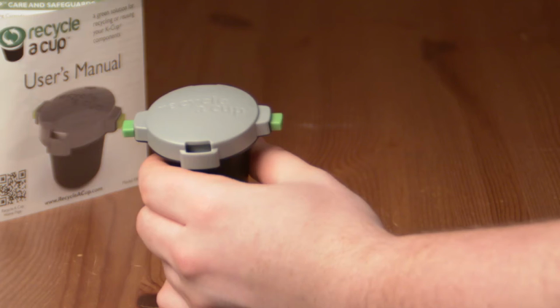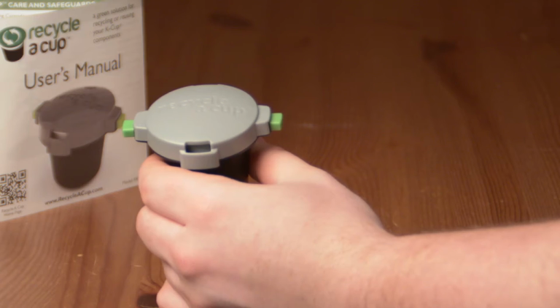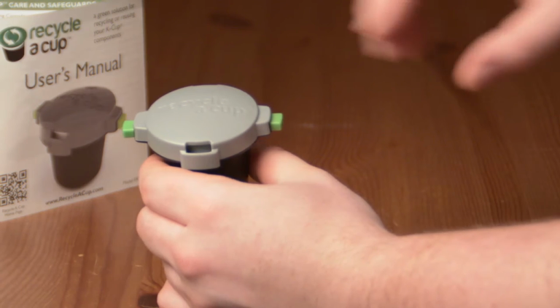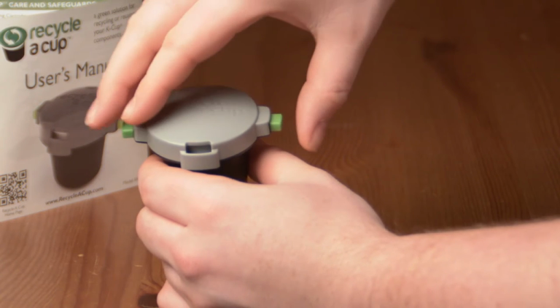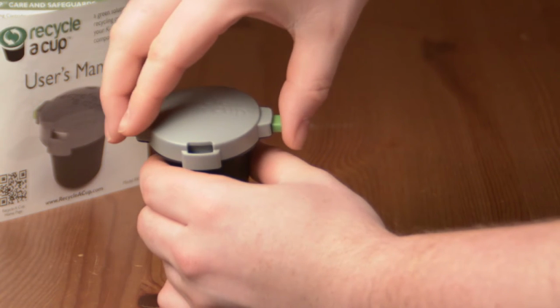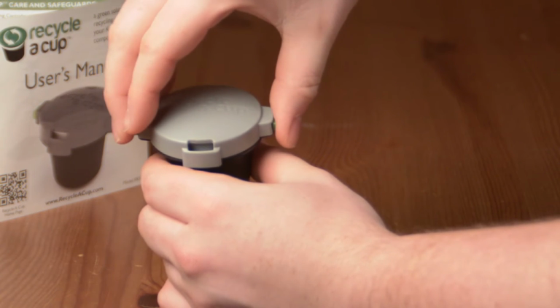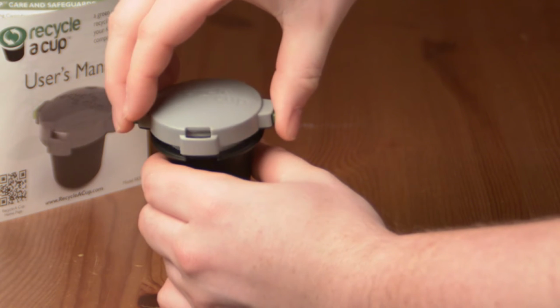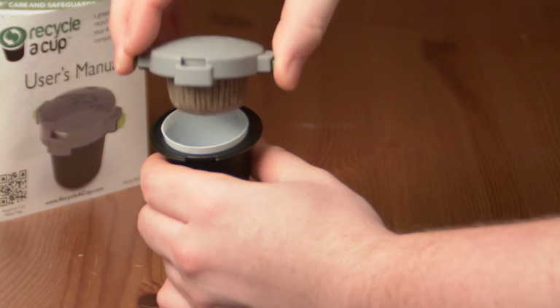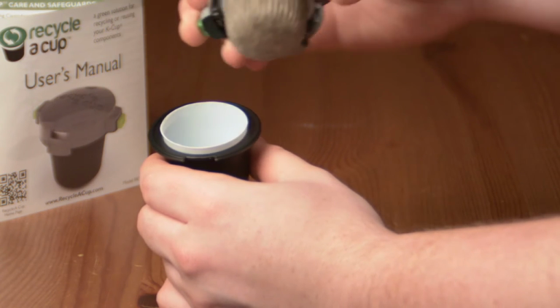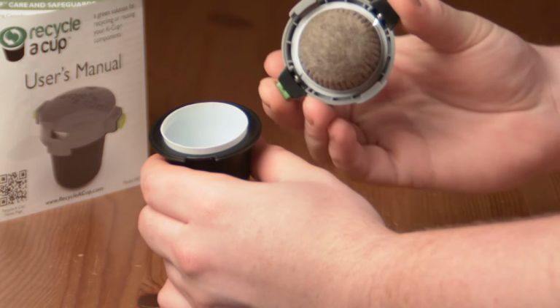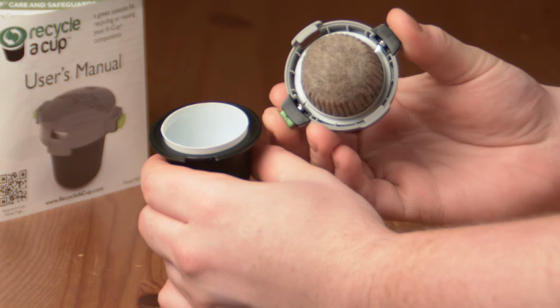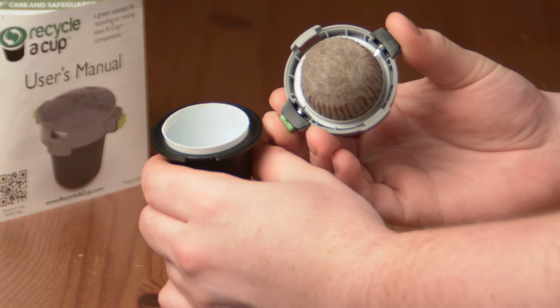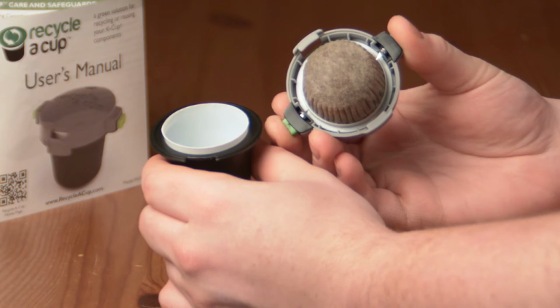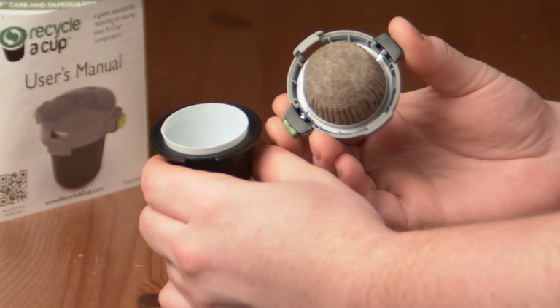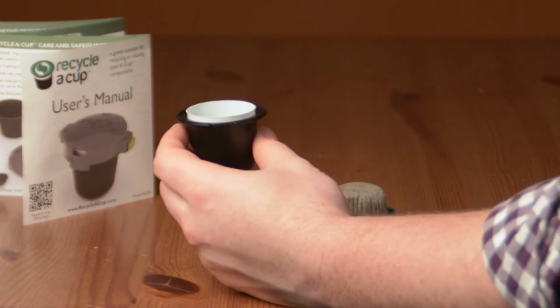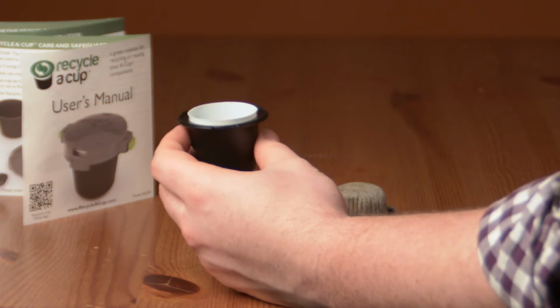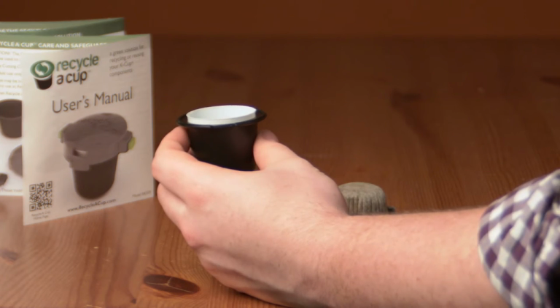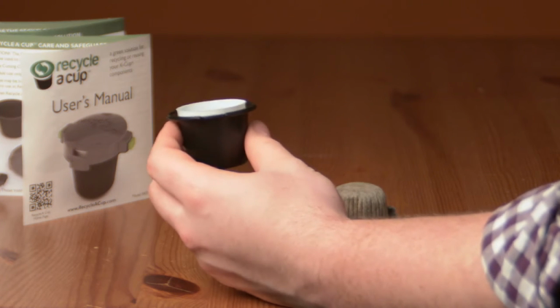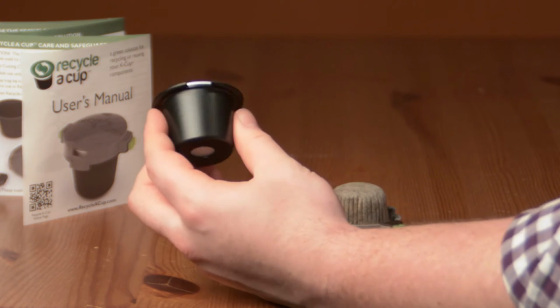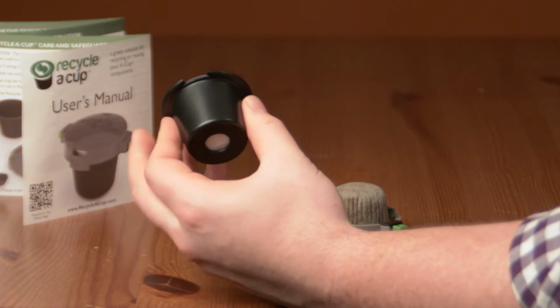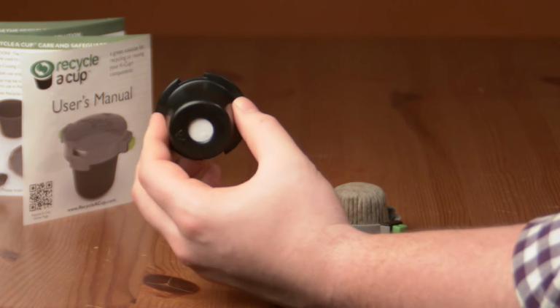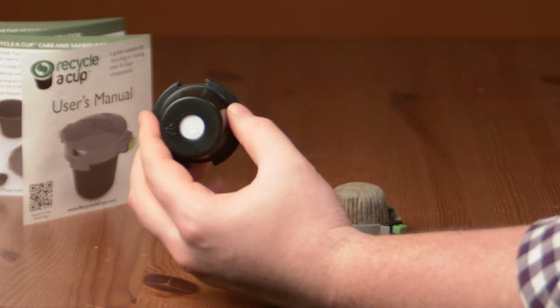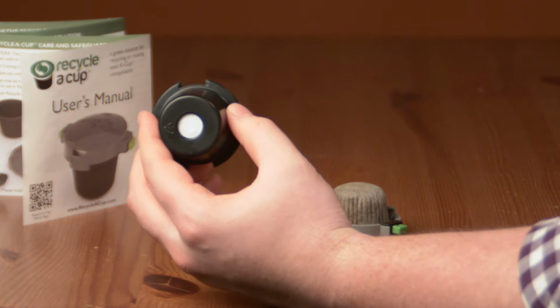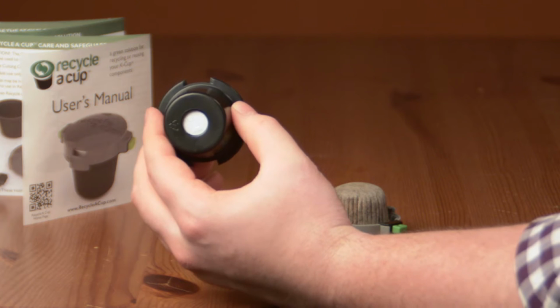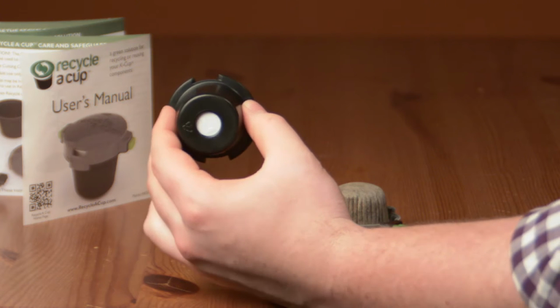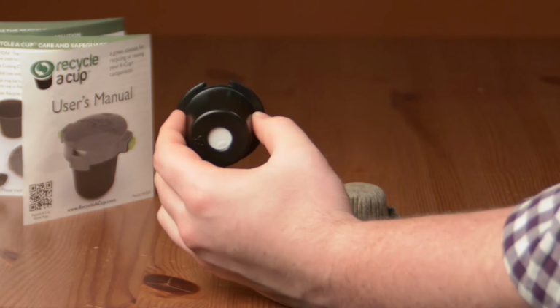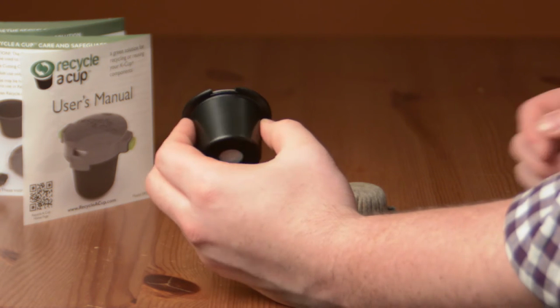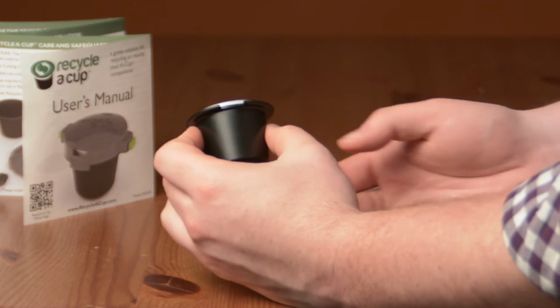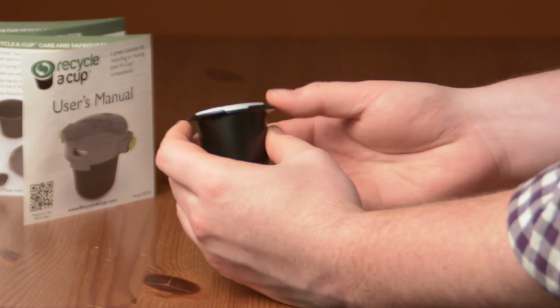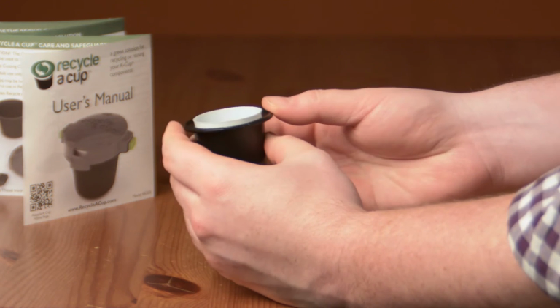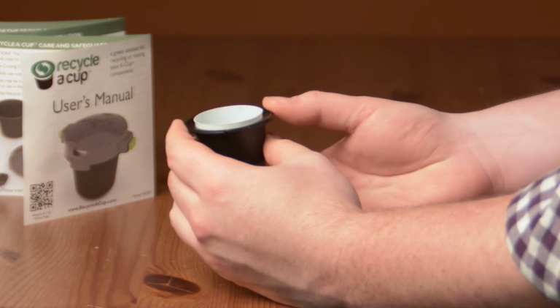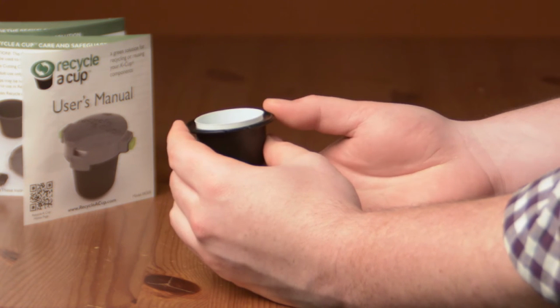Step 3: Release the tabs and carefully remove the Recycle-A-Cup lid from the base. To remove the K-Cup from the Recycle-A-Cup base, take your finger and push the K-Cup until it is loose from the base.